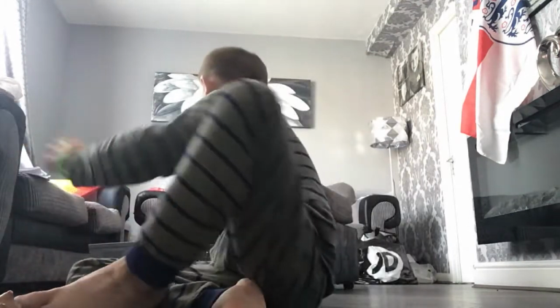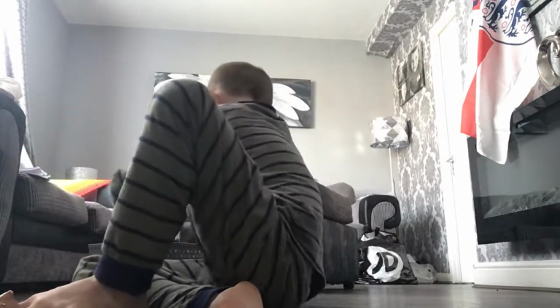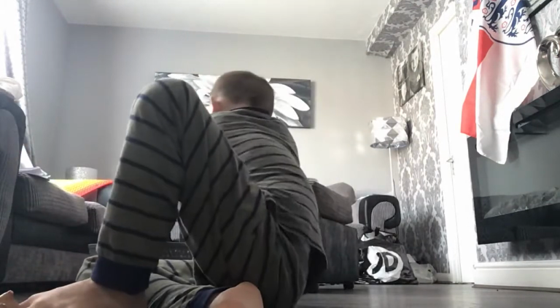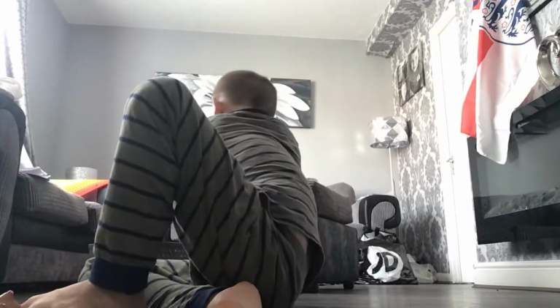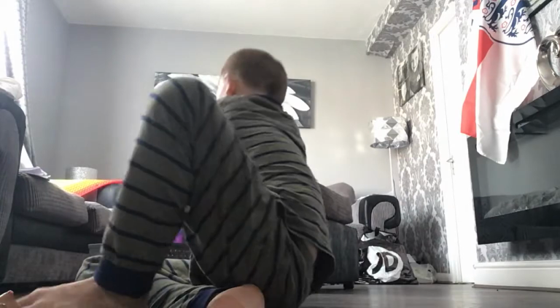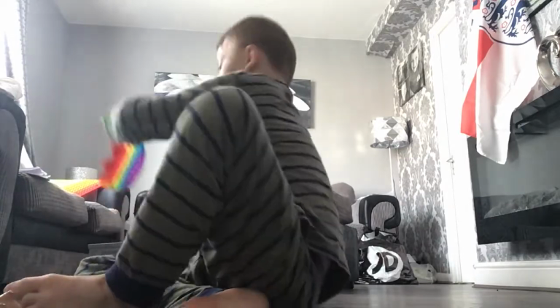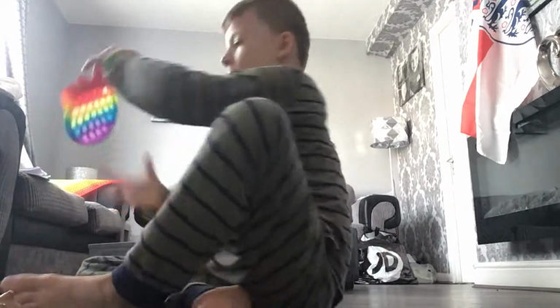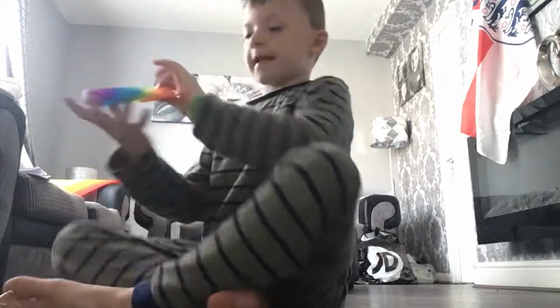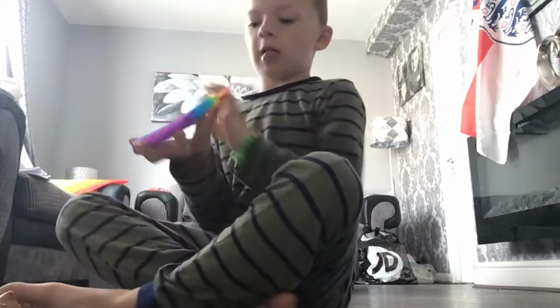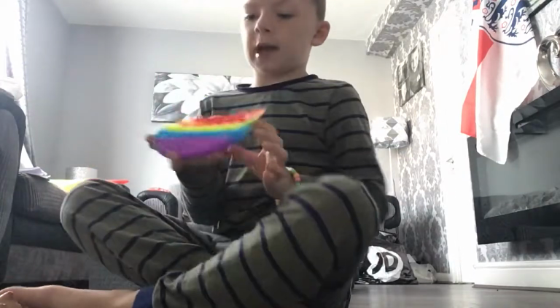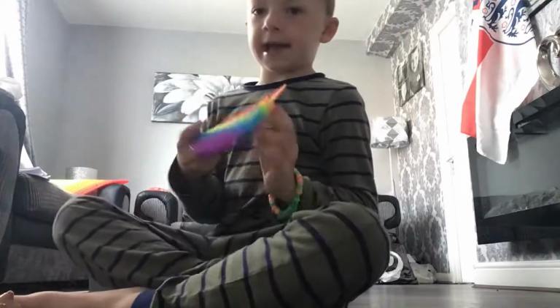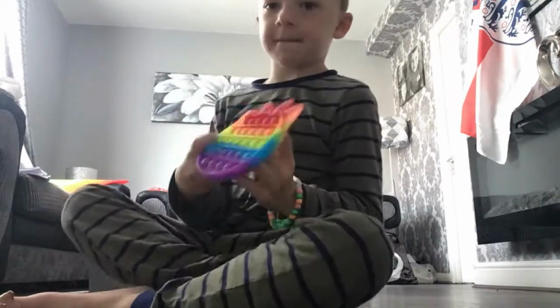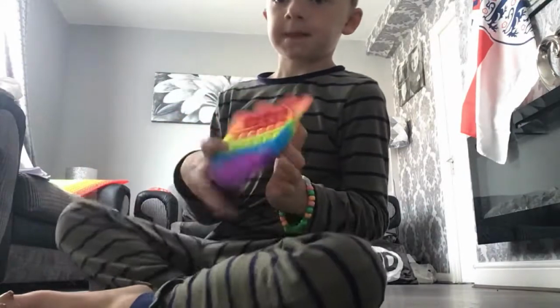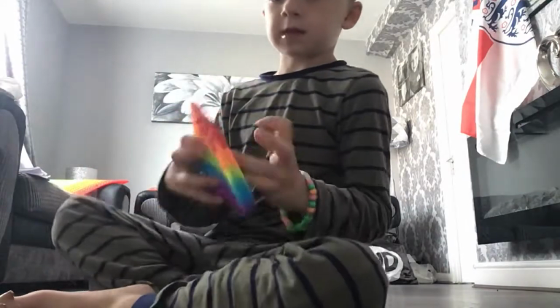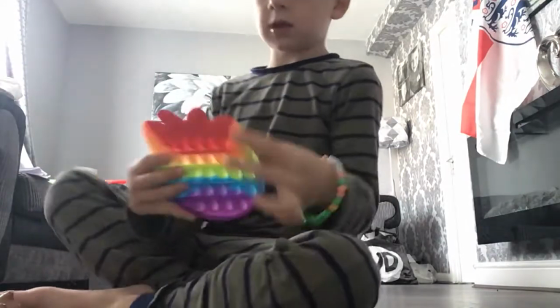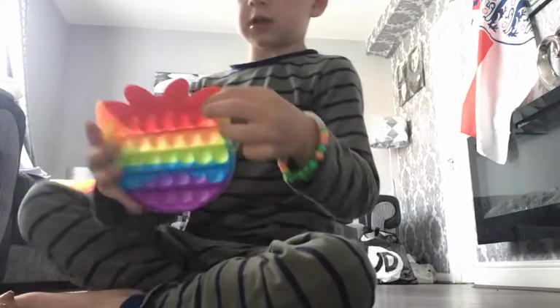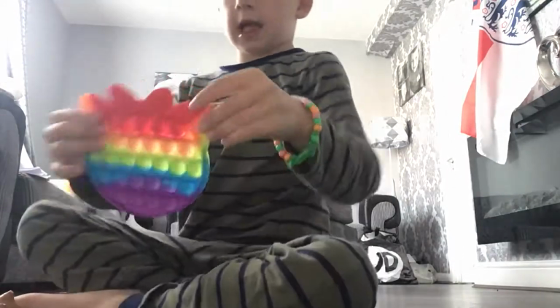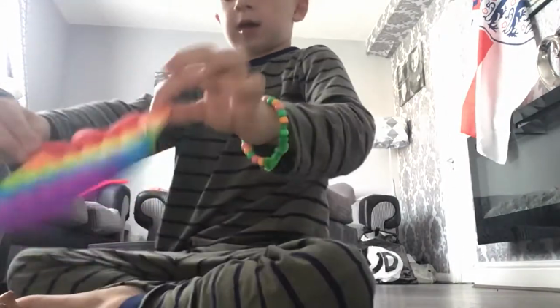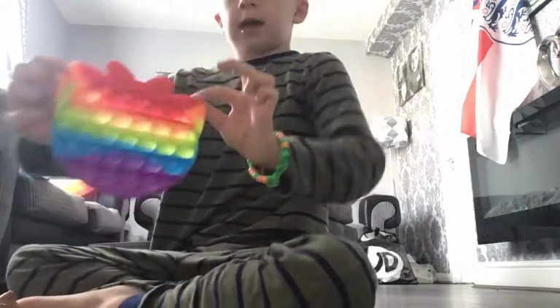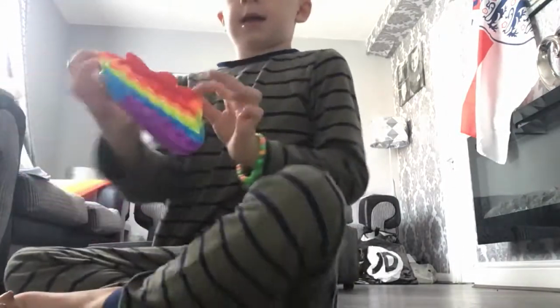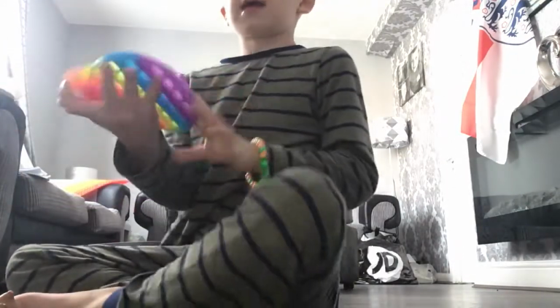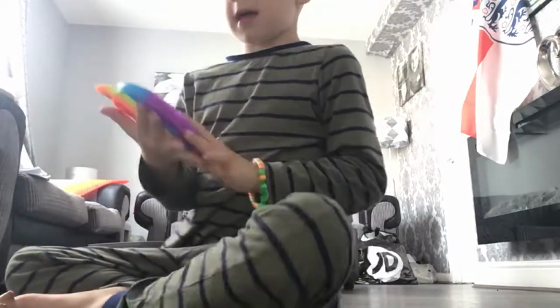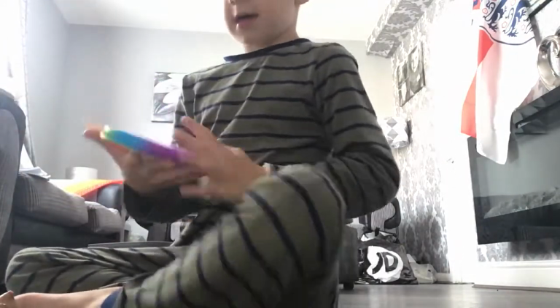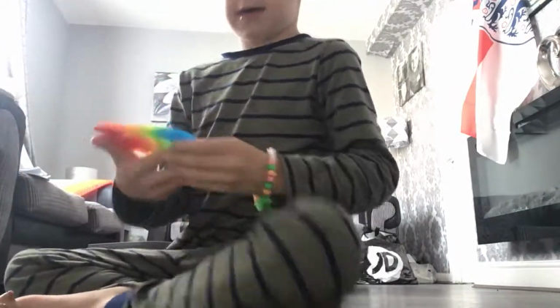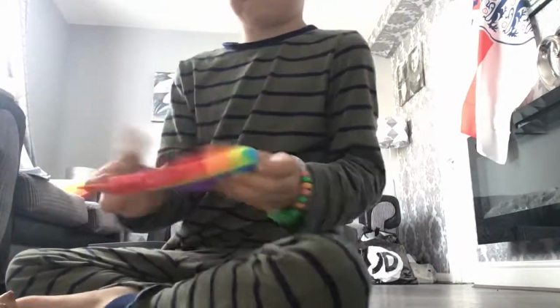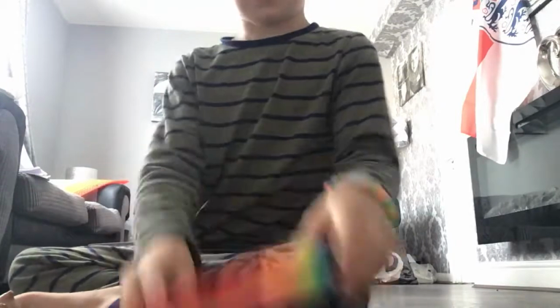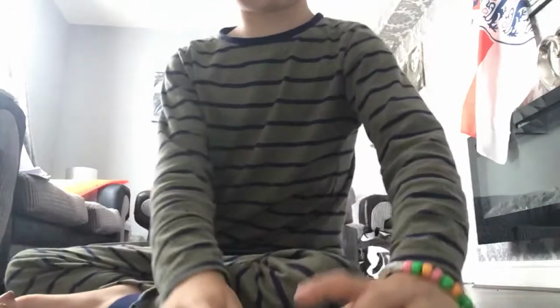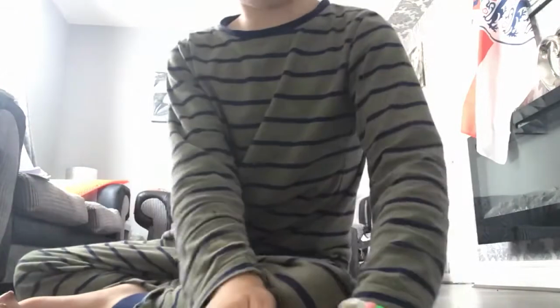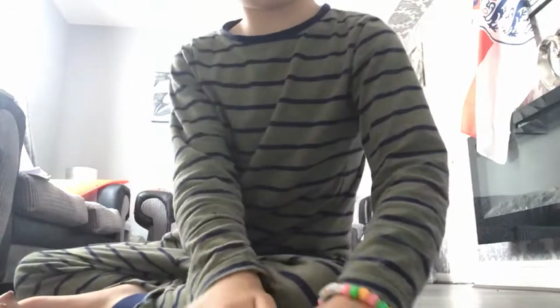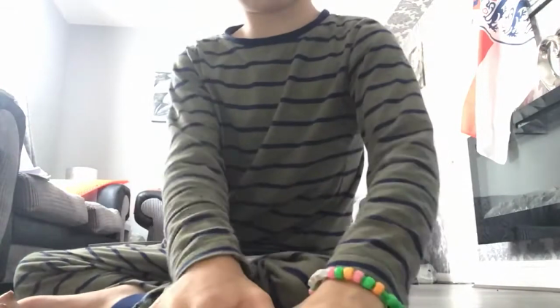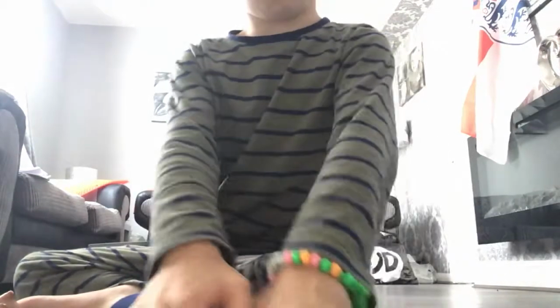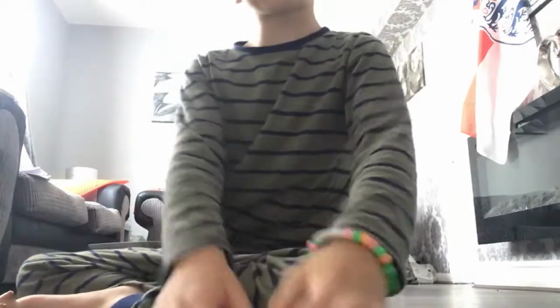Now my next one — this Halloween kit. It's really good. This is an egg and it's got lots of pops.